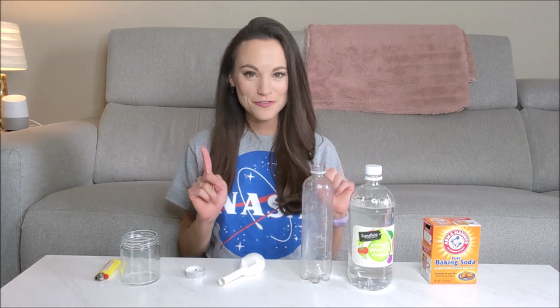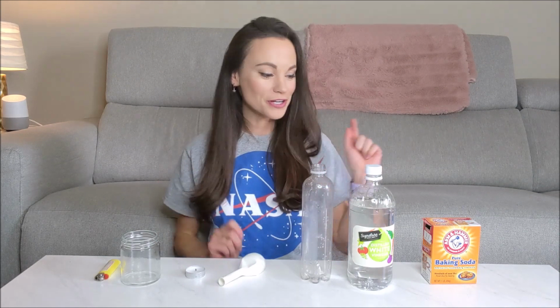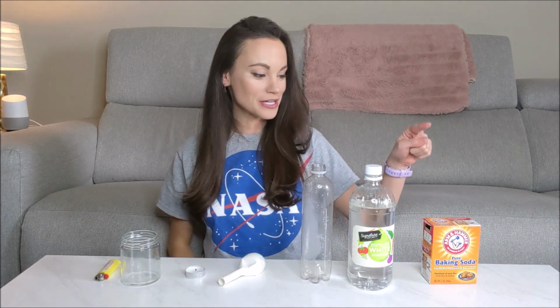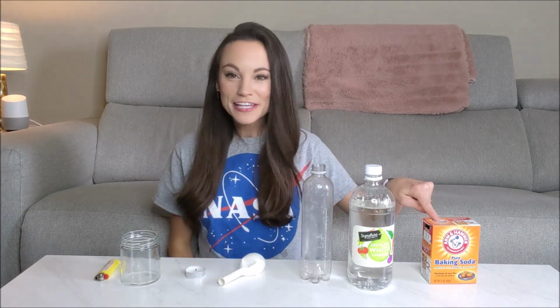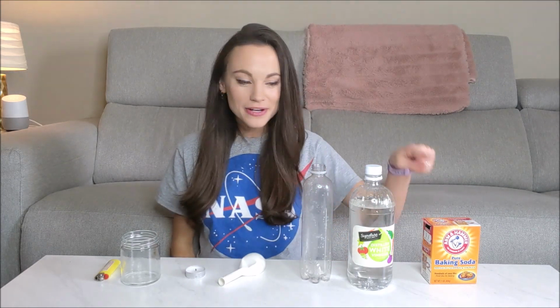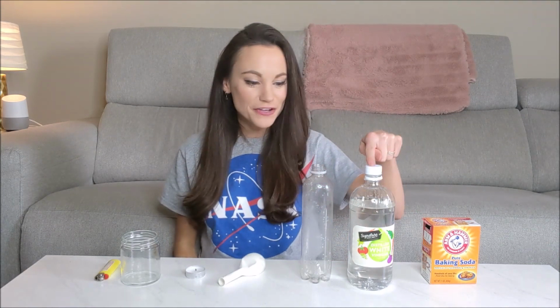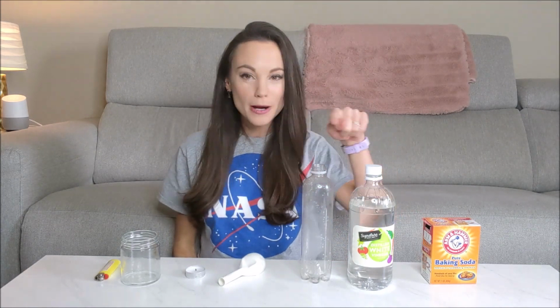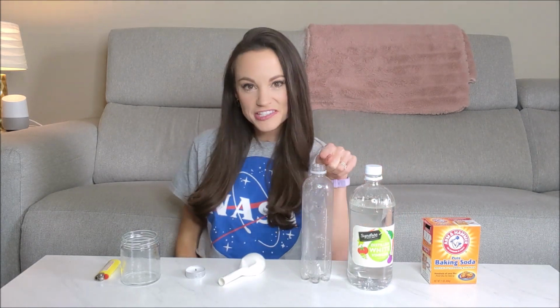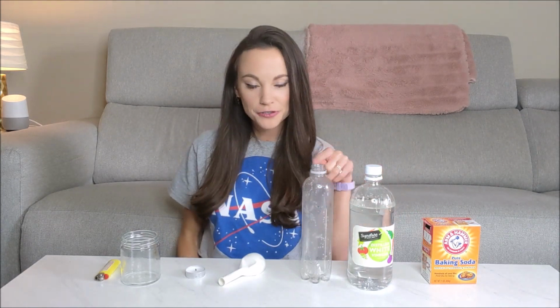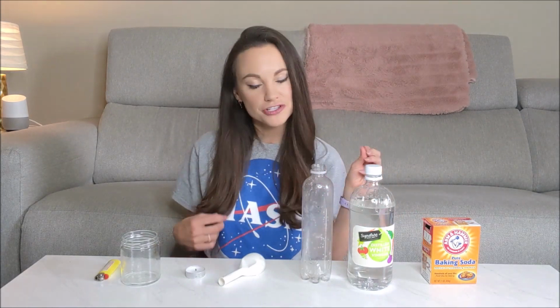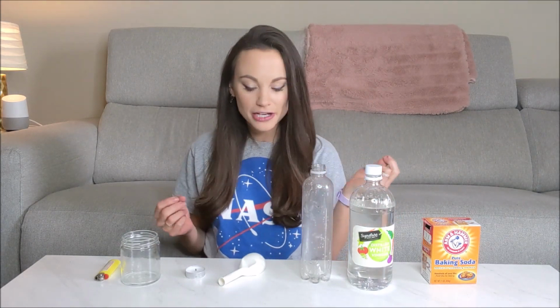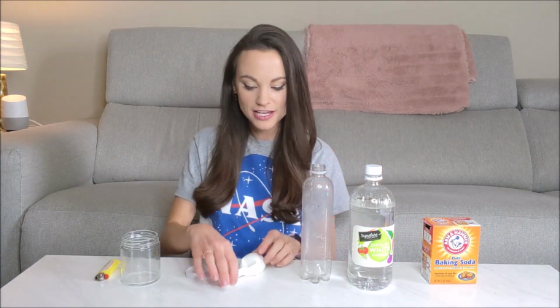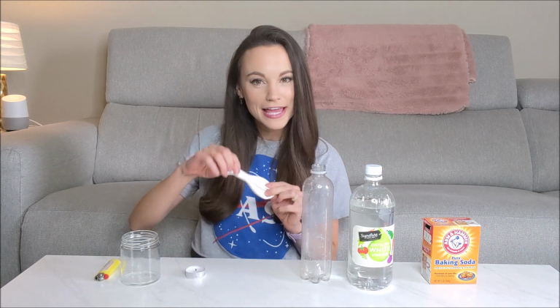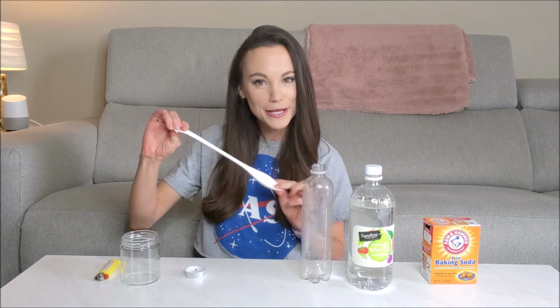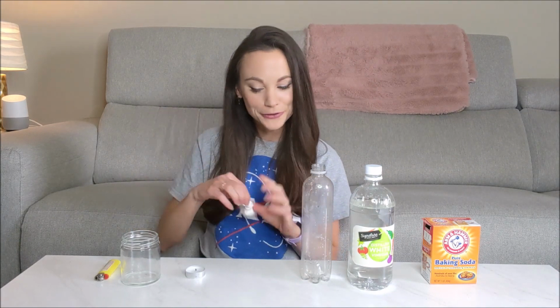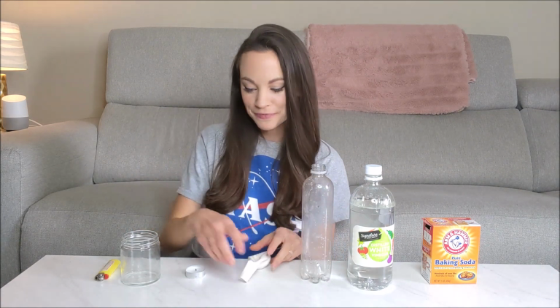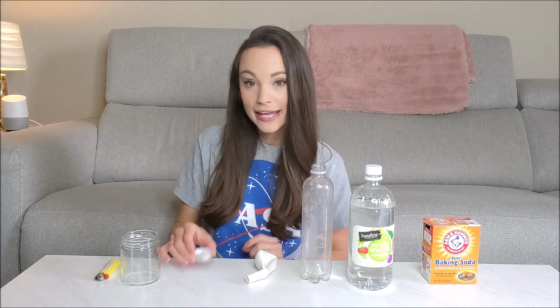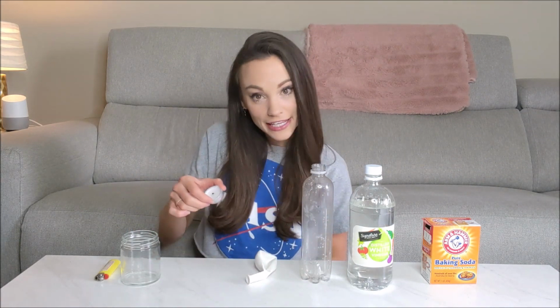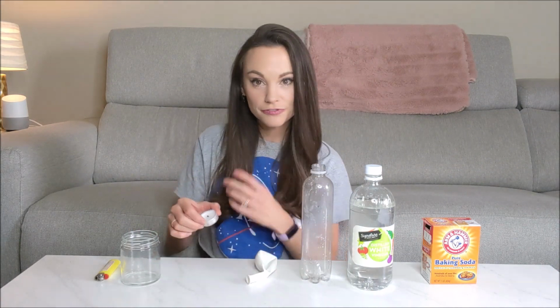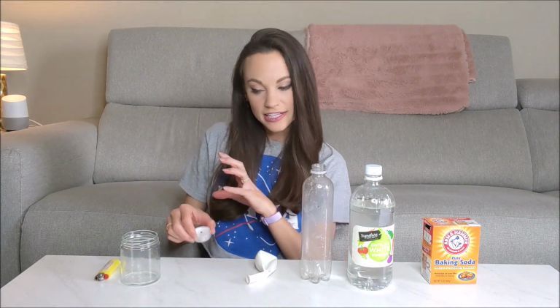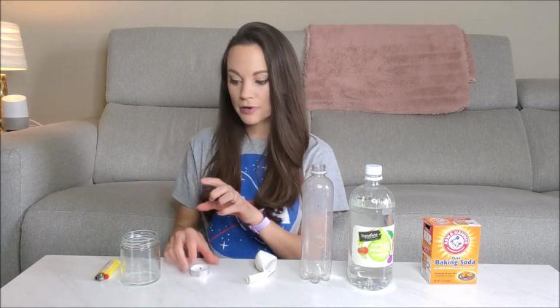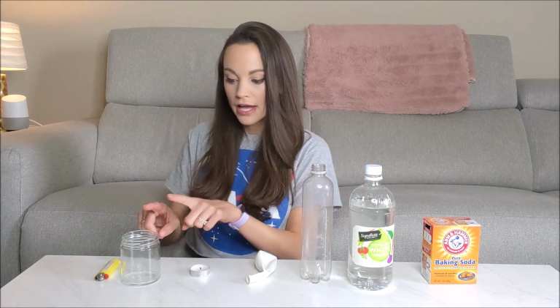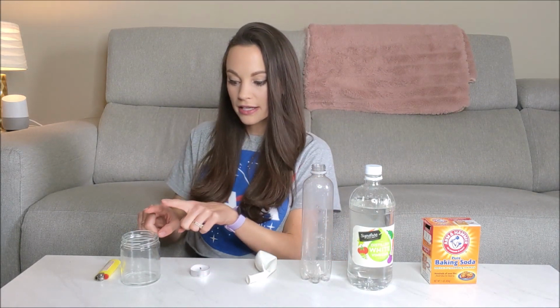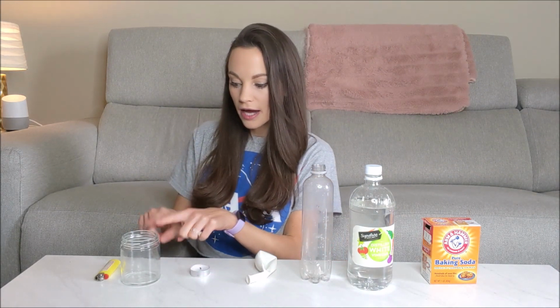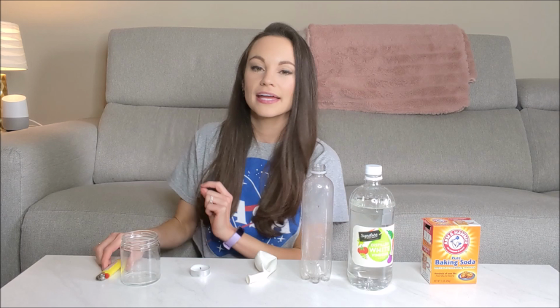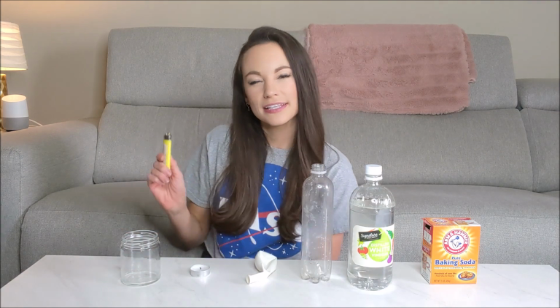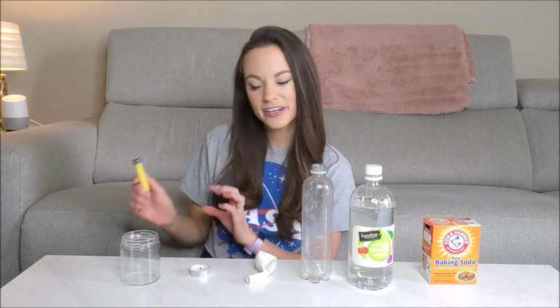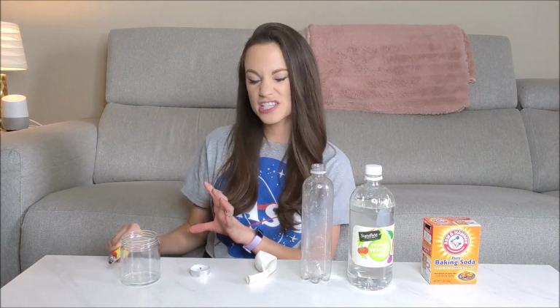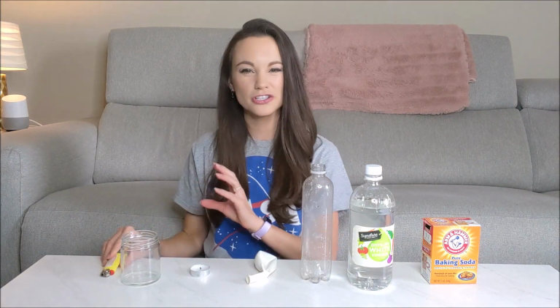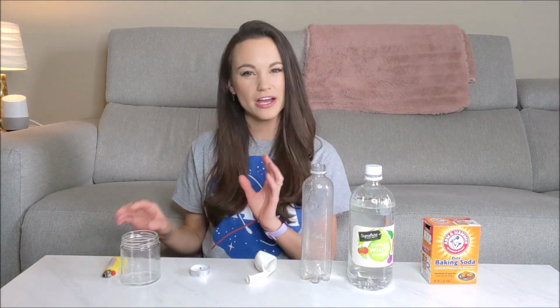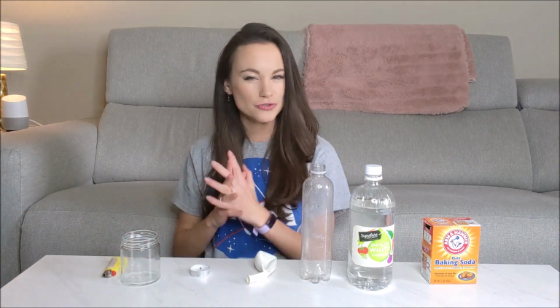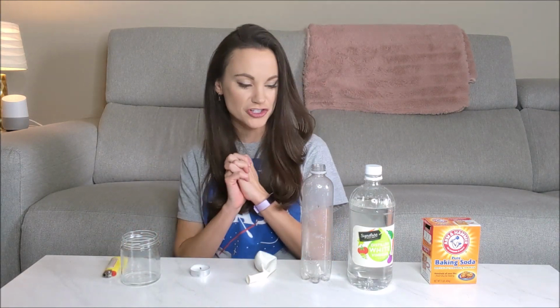For this one, you'll need baking soda, vinegar, a plastic bottle — doesn't really matter what size — a balloon, a candle for a second demo, a cup, and a lighter. For this one you should have adult supervision.